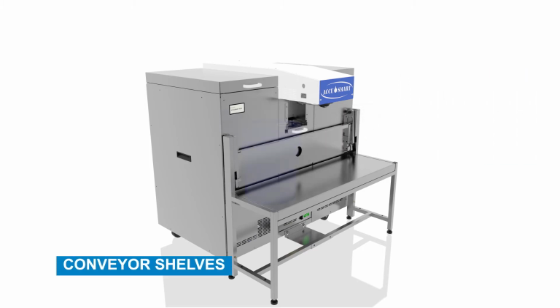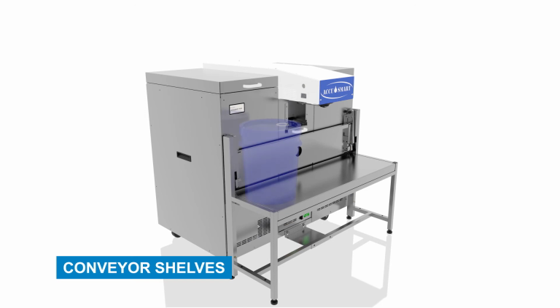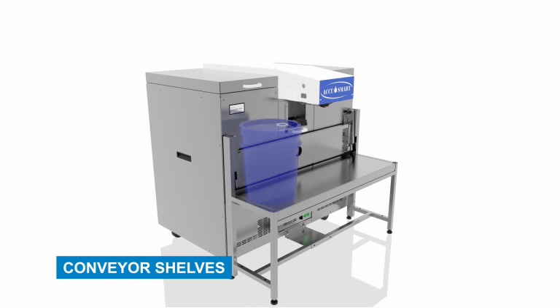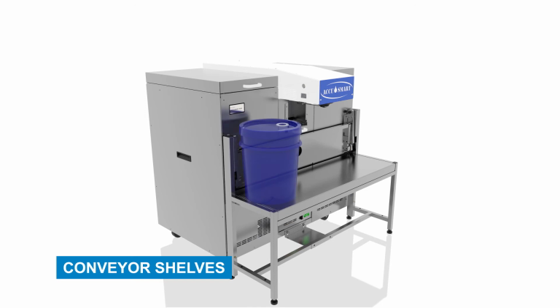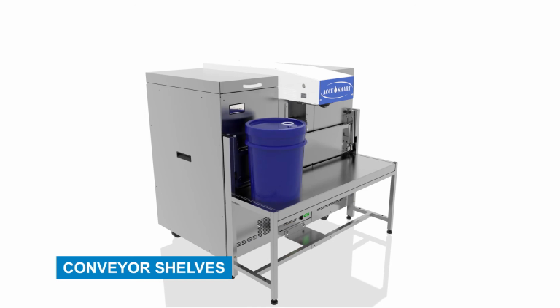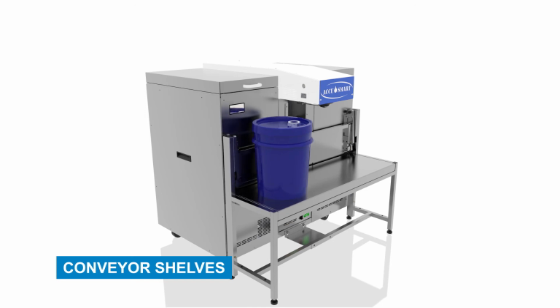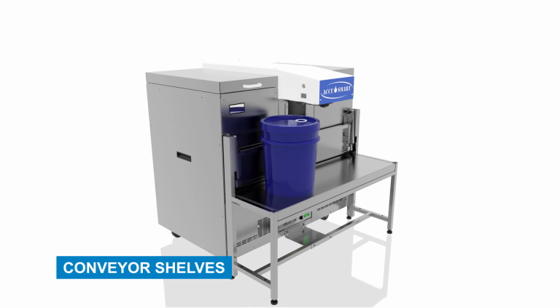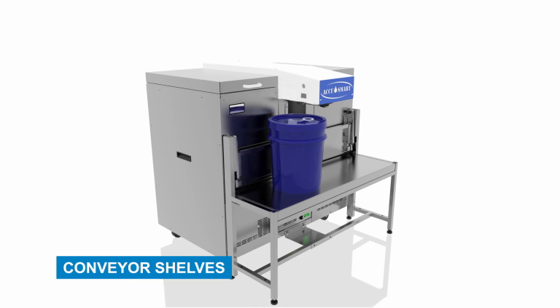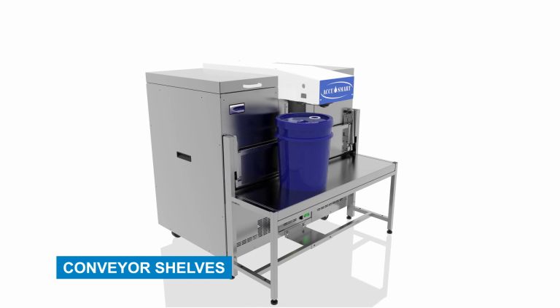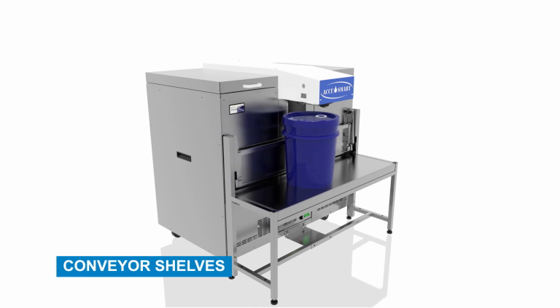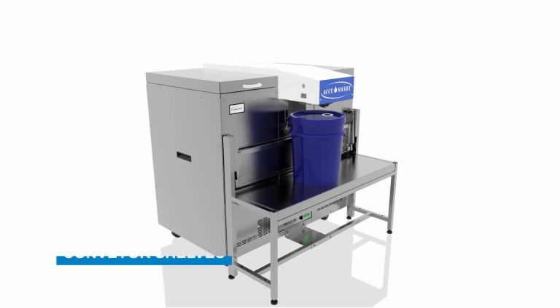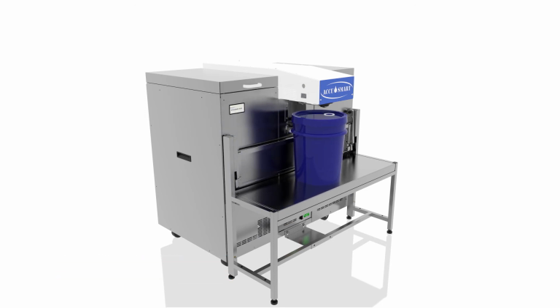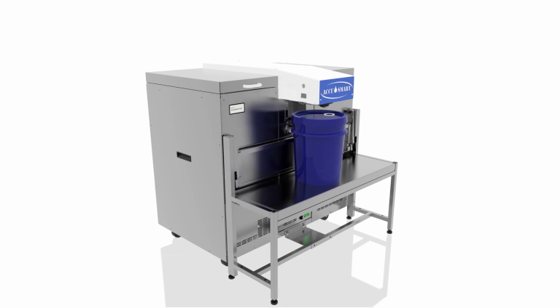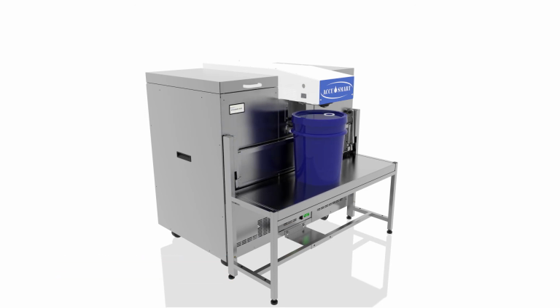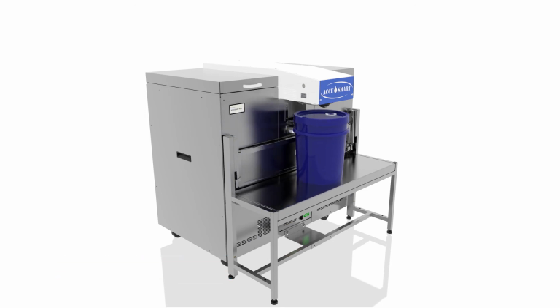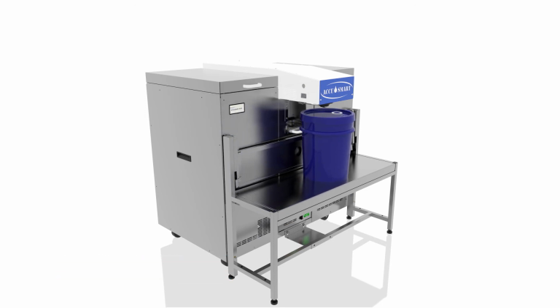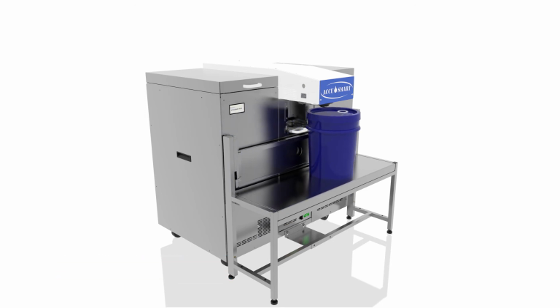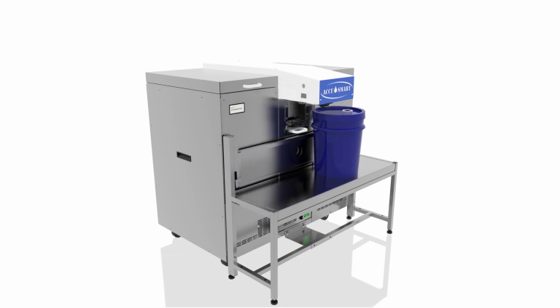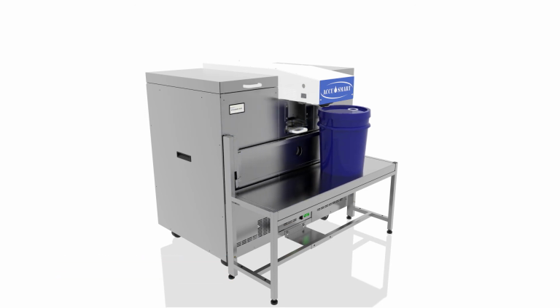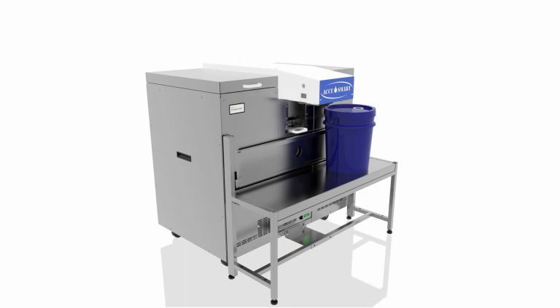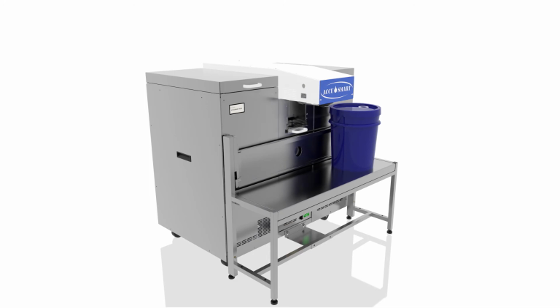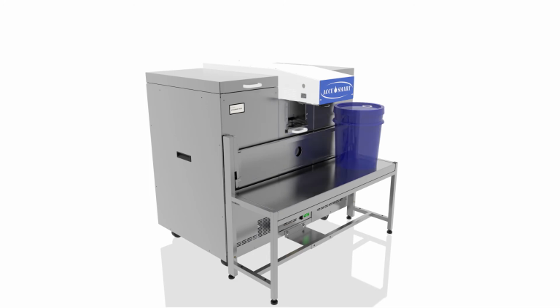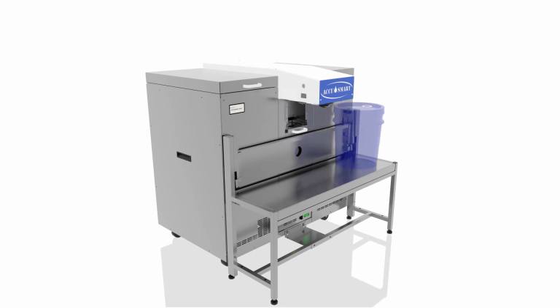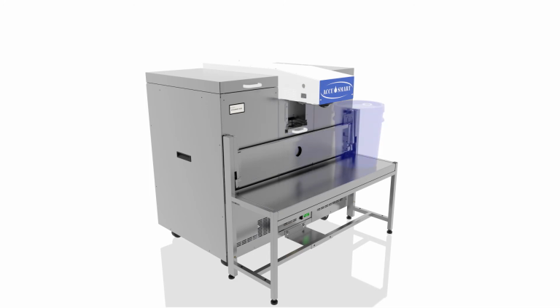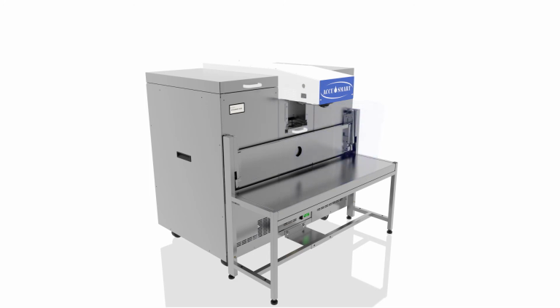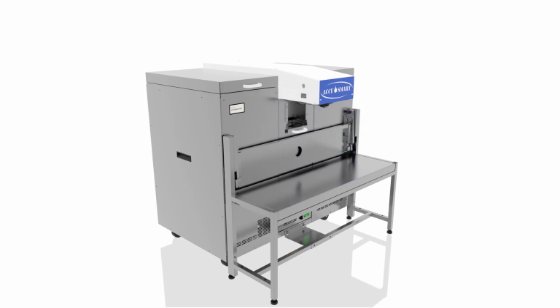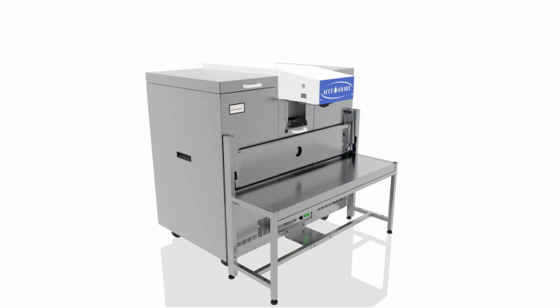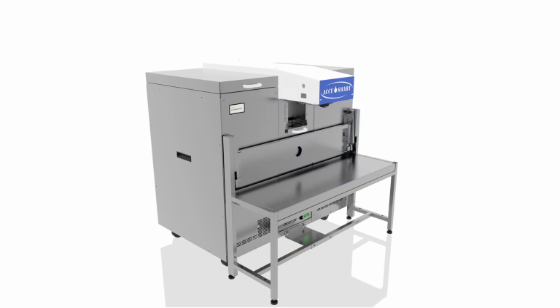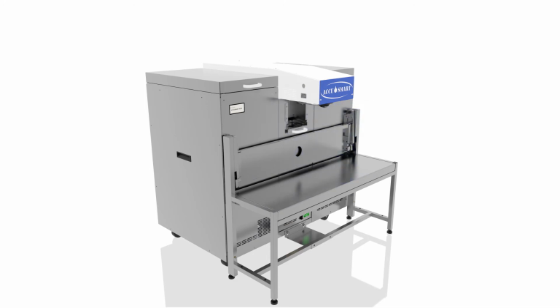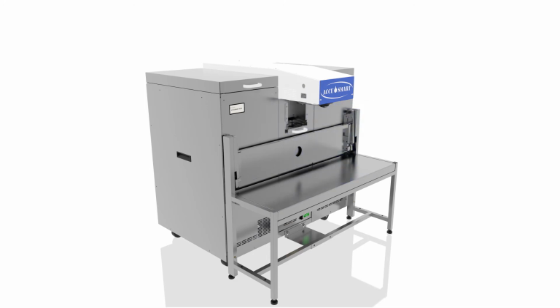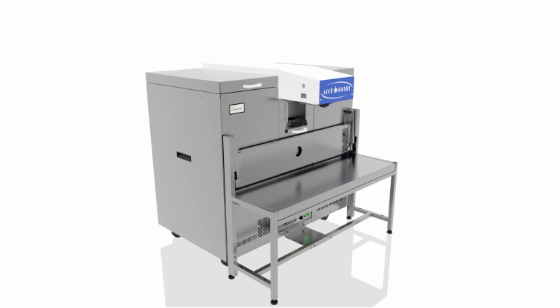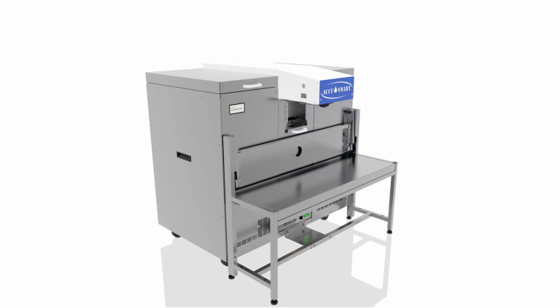Conveyor Shelves. A 5-gallon conveyor and folding 1-gallon slide shelf allow you to queue large orders and provide better ergonomics while dispensing.